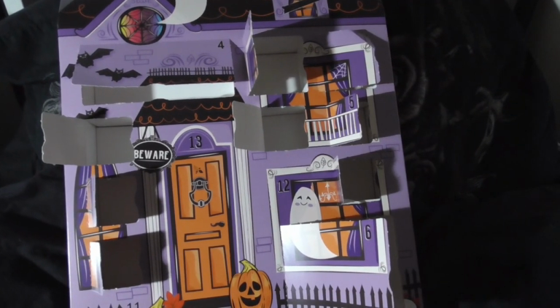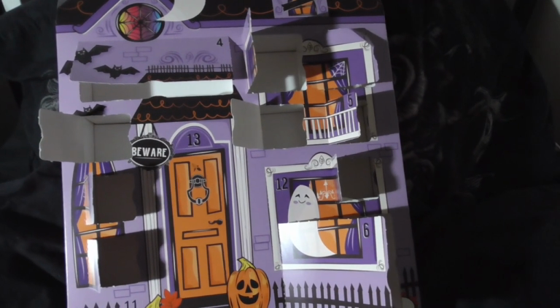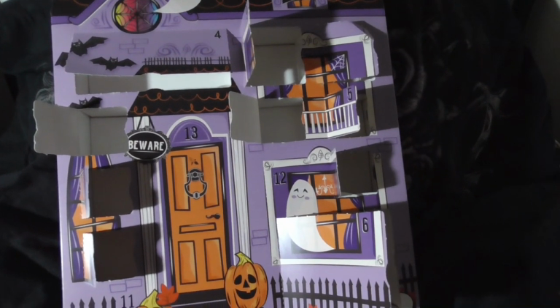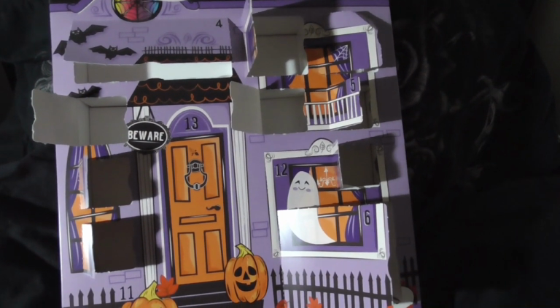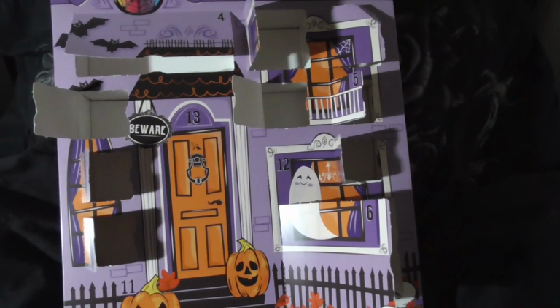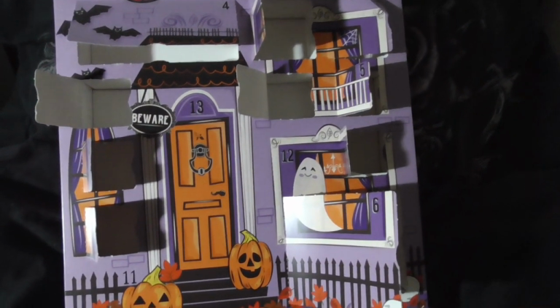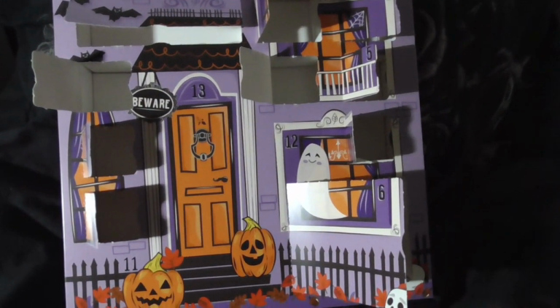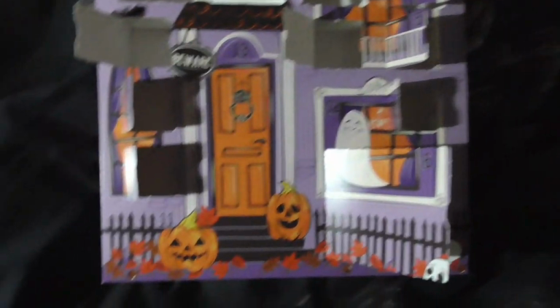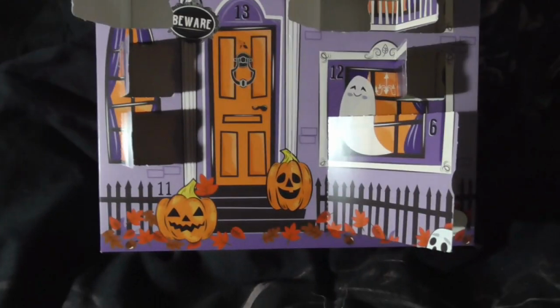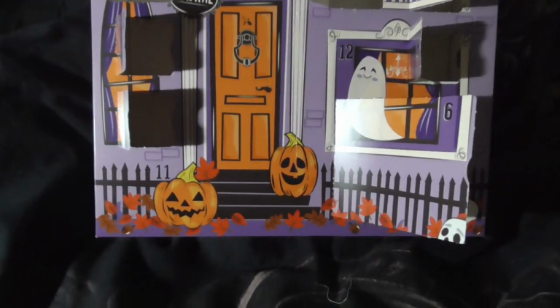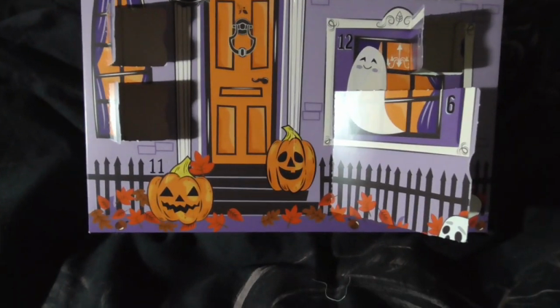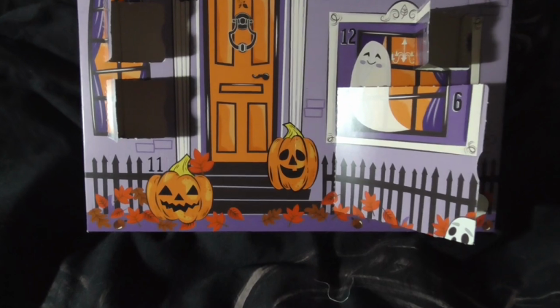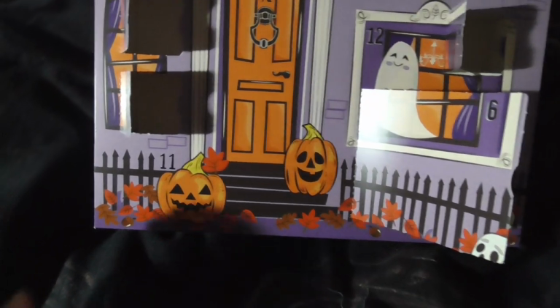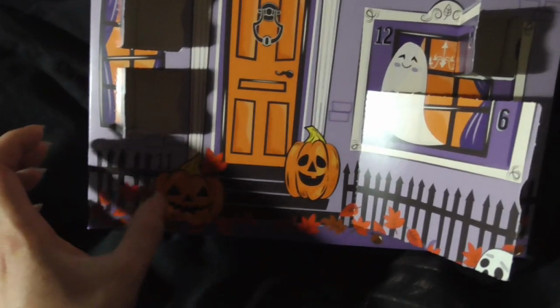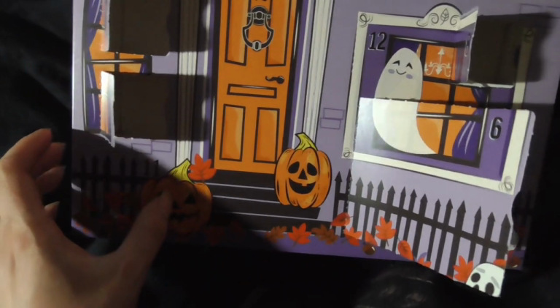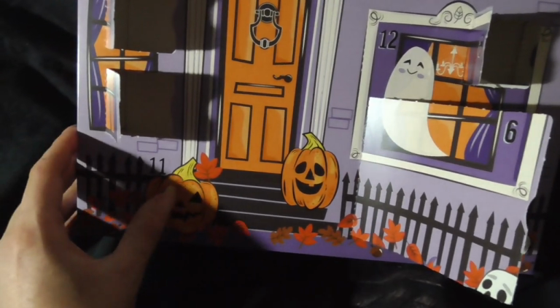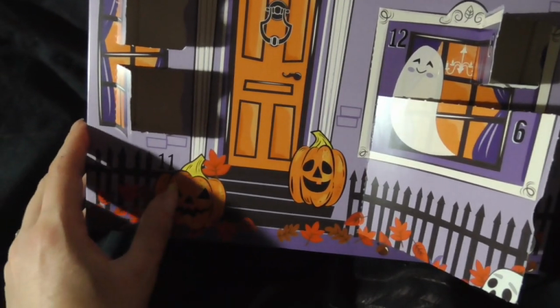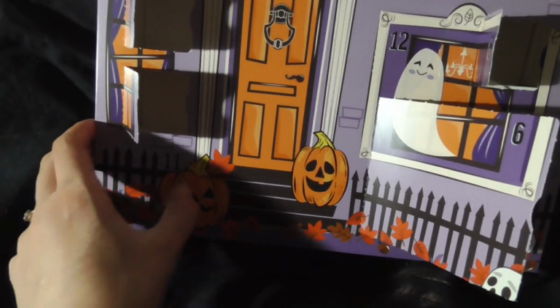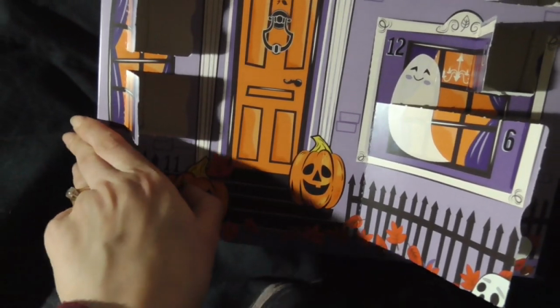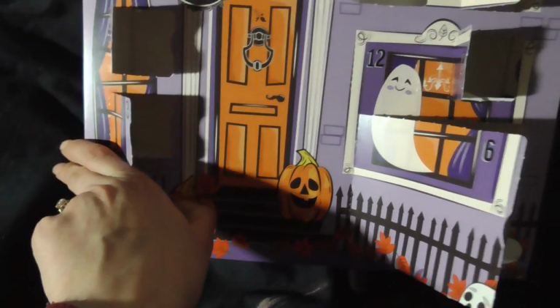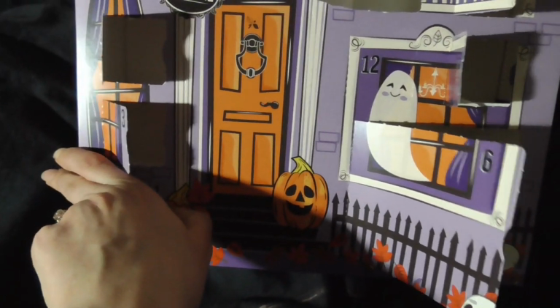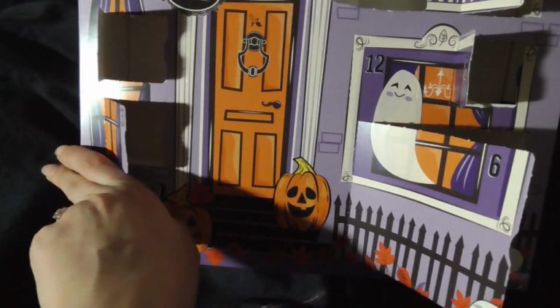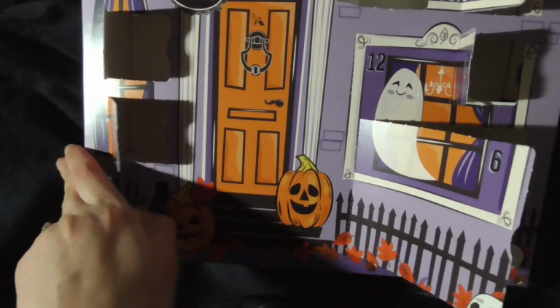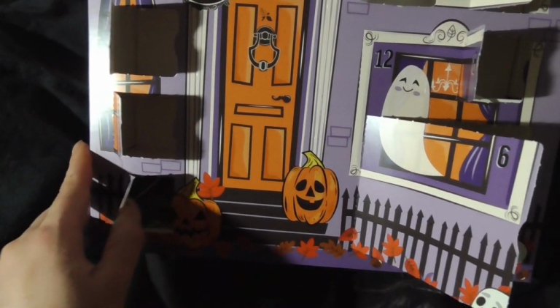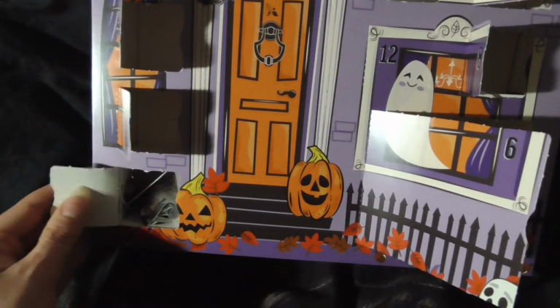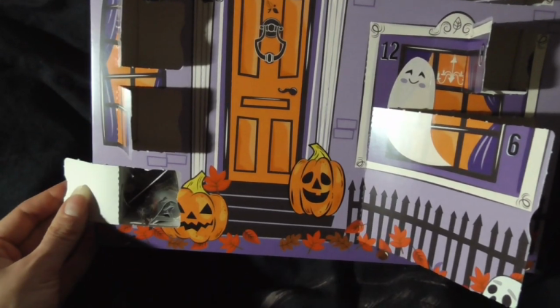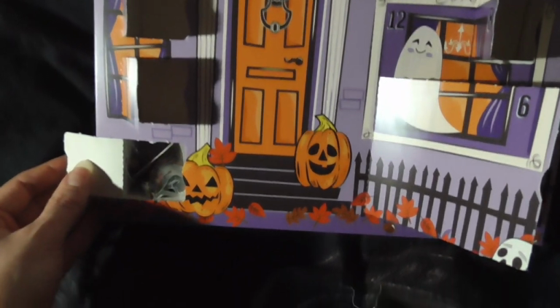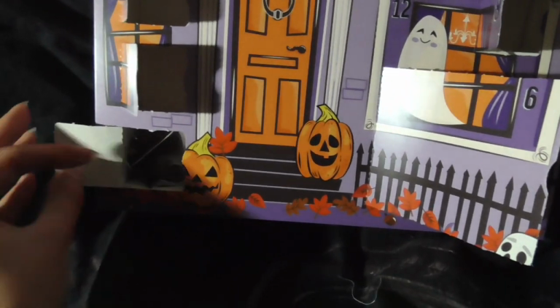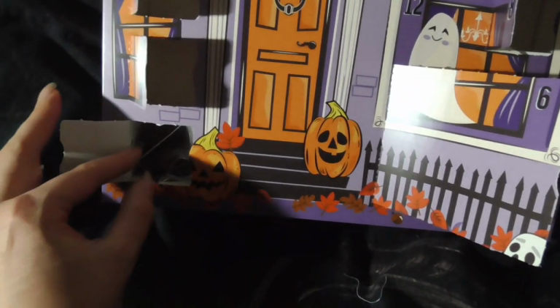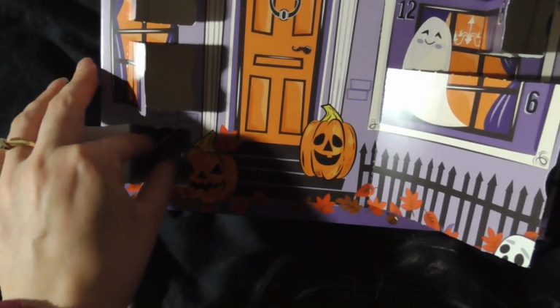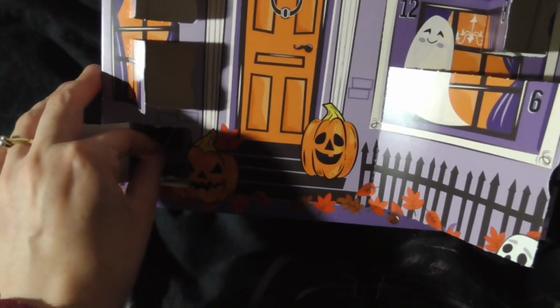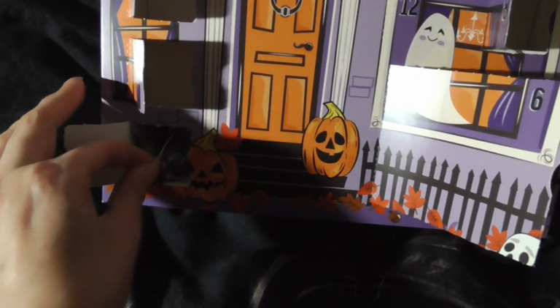Good morning, let's open day number 11. There we go. Let me see these. Oh, got more tea bags. Oh yeah.